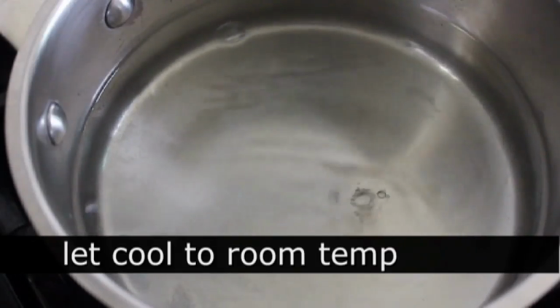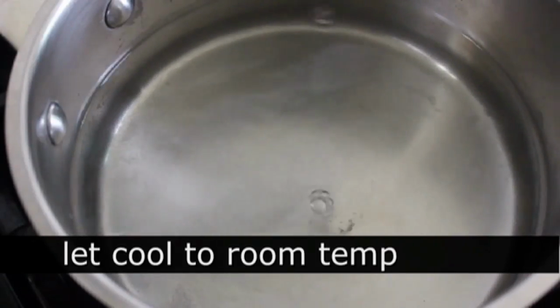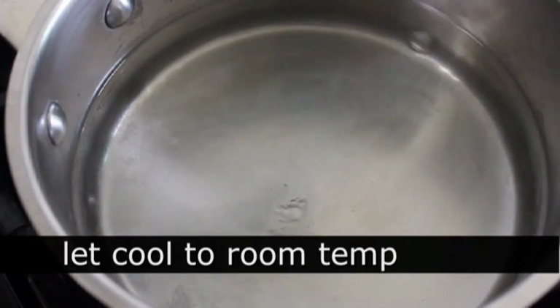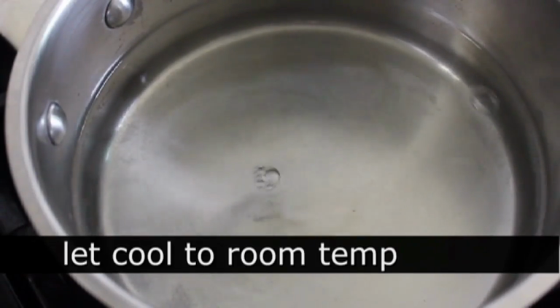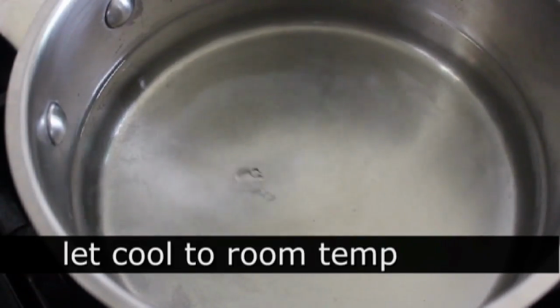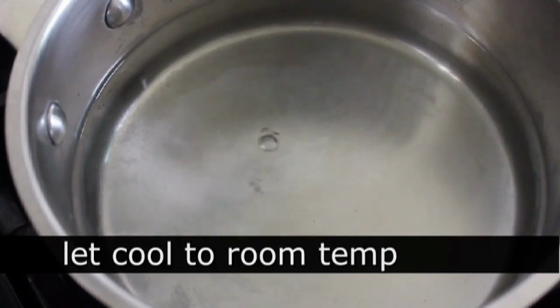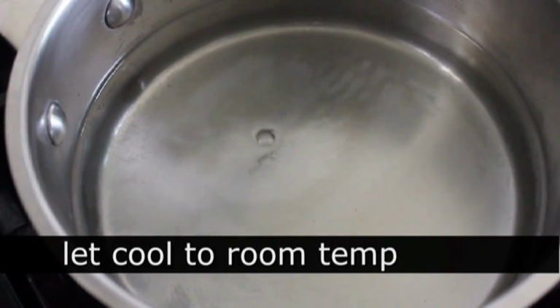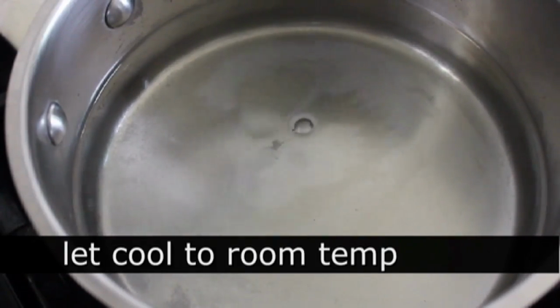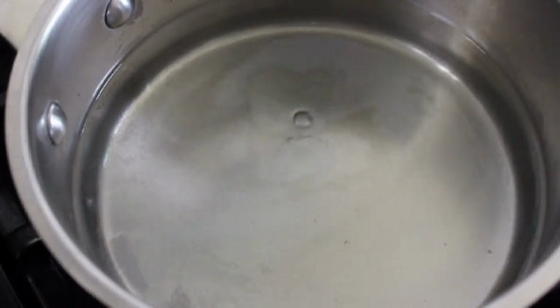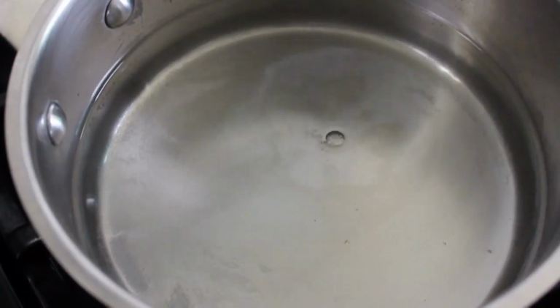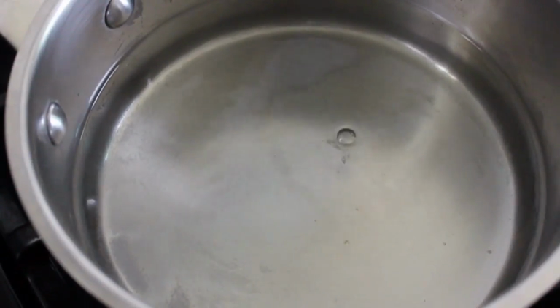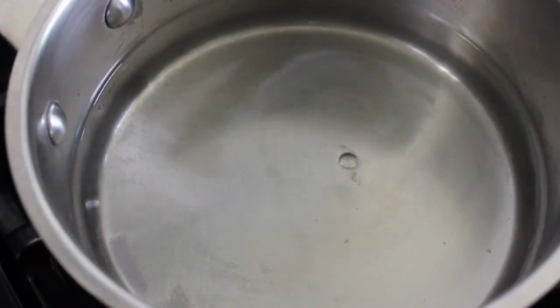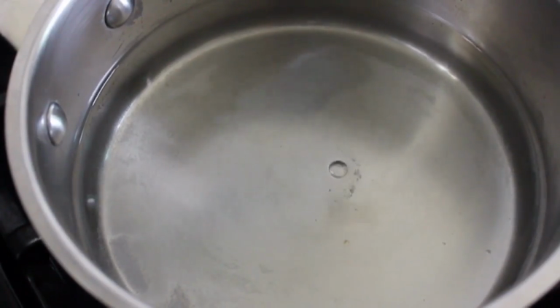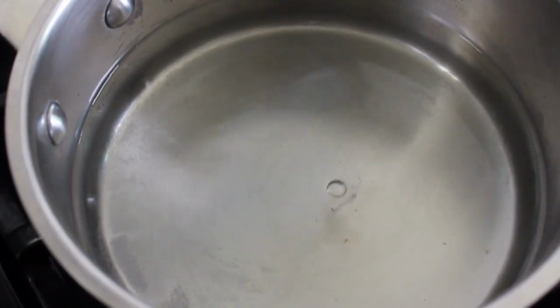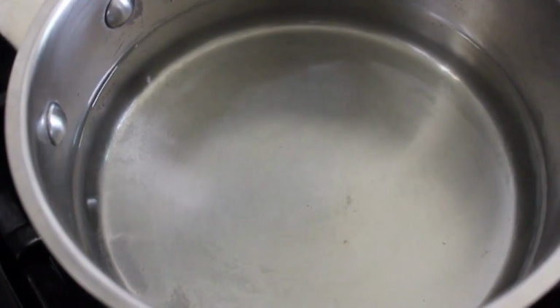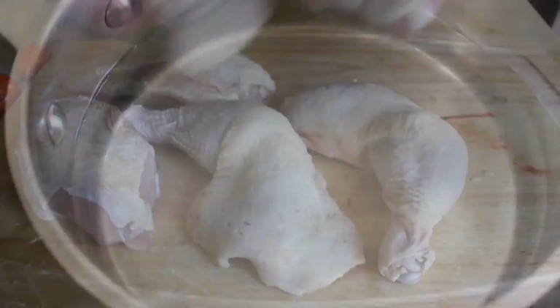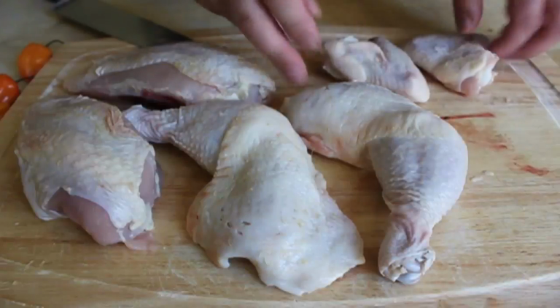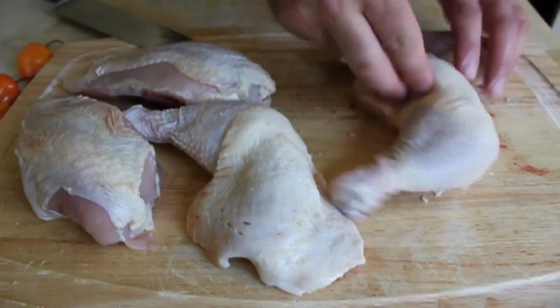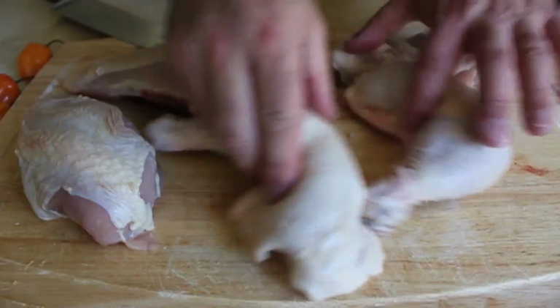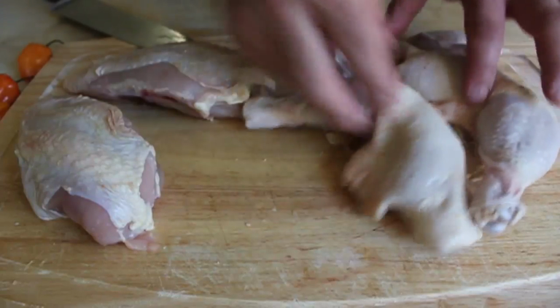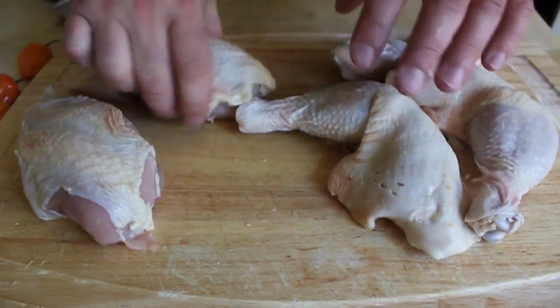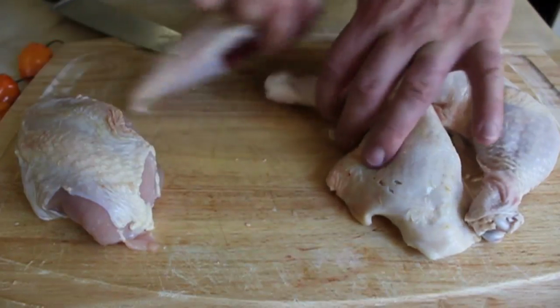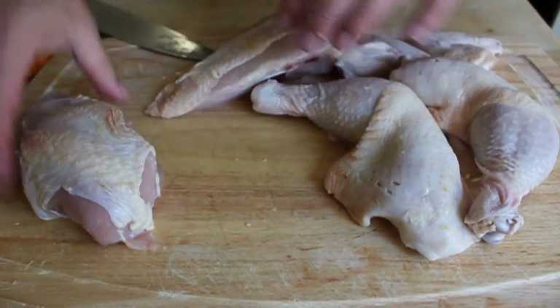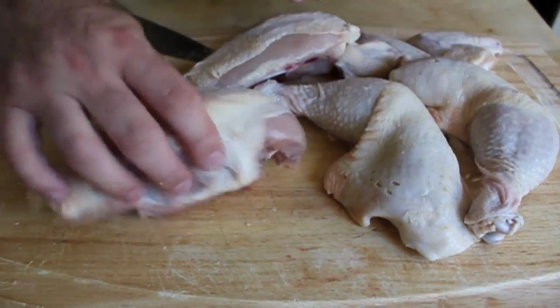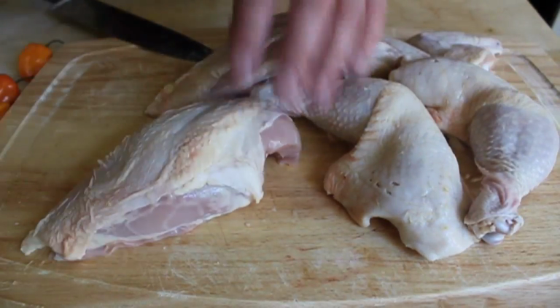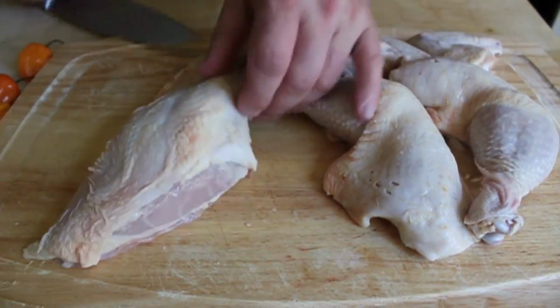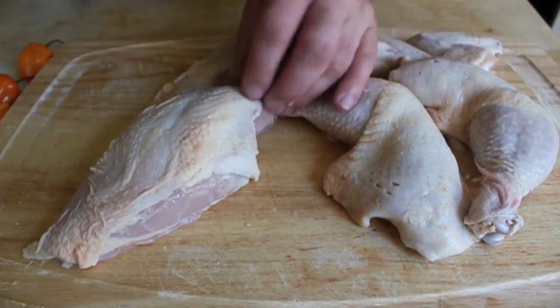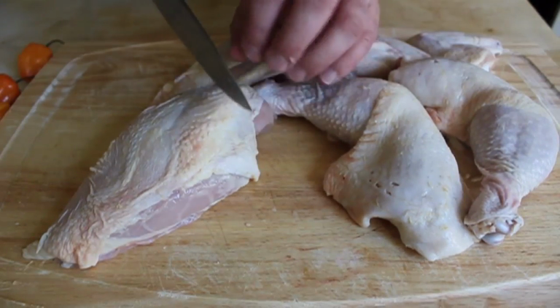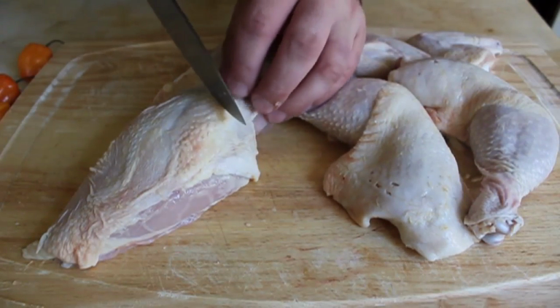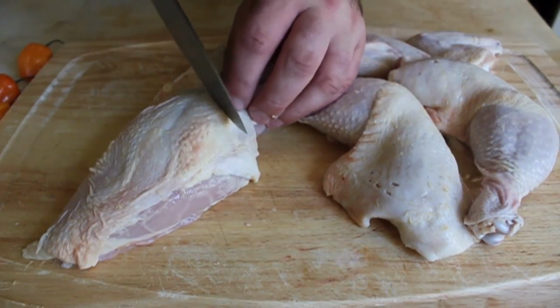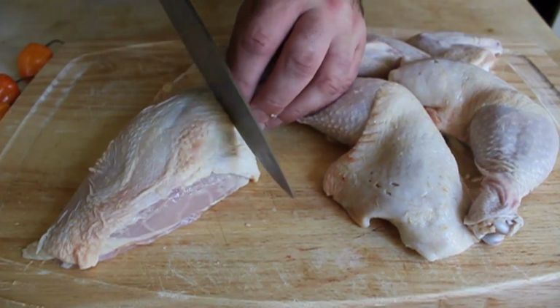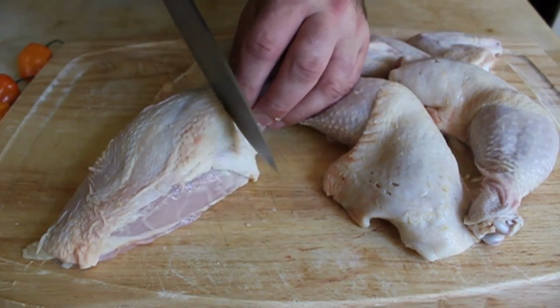I'm going to let that cool down to room temperature while I prep my chicken. So I took one large, free-range, of course, chicken. I cut it in quarters — it's on the bone.